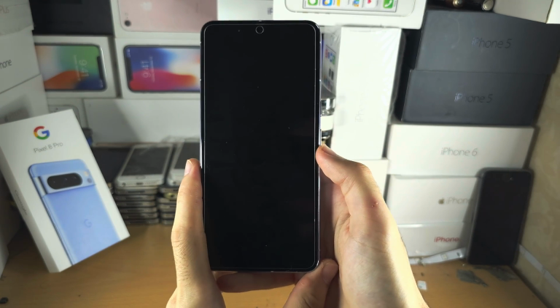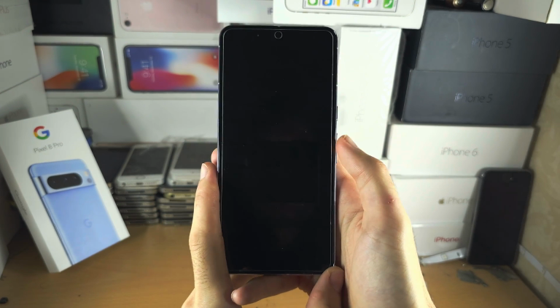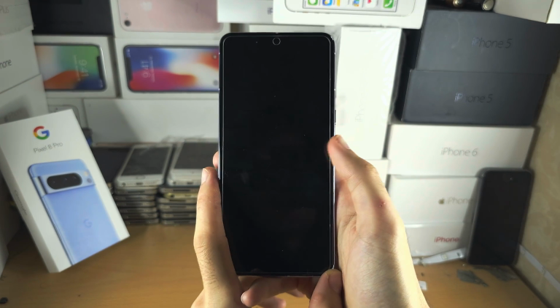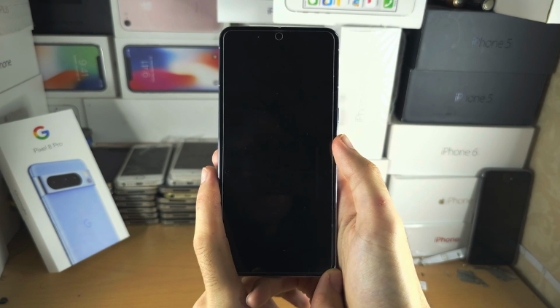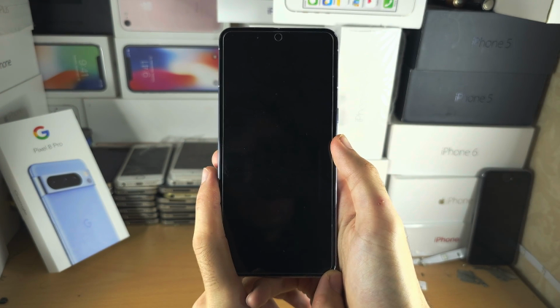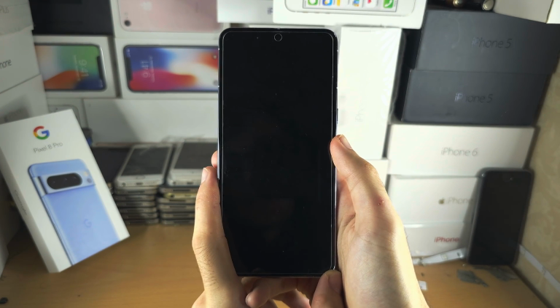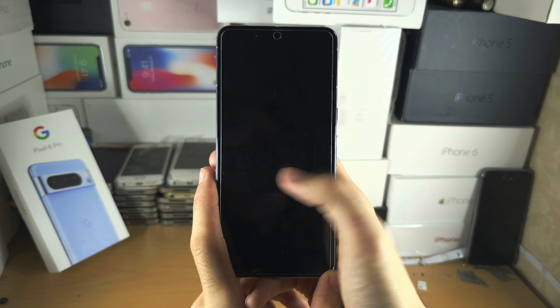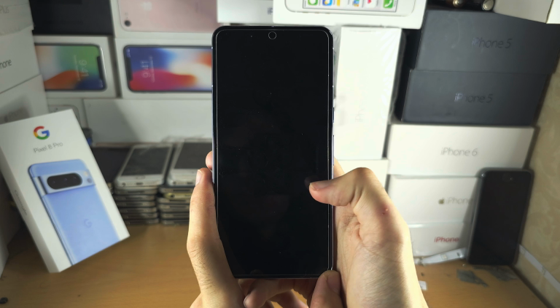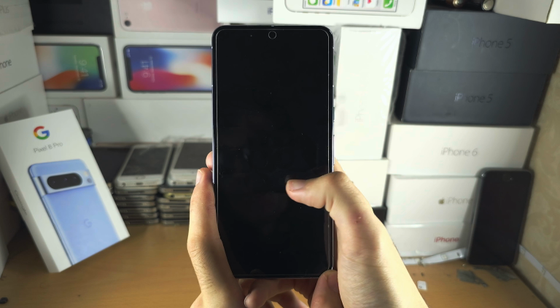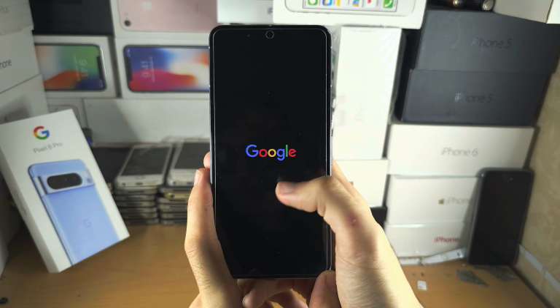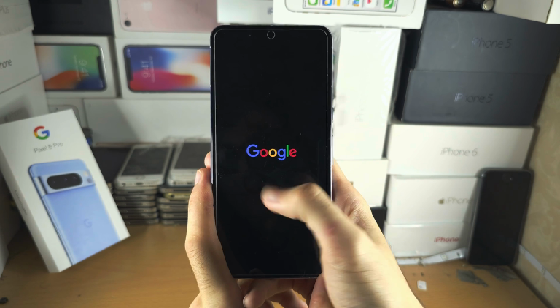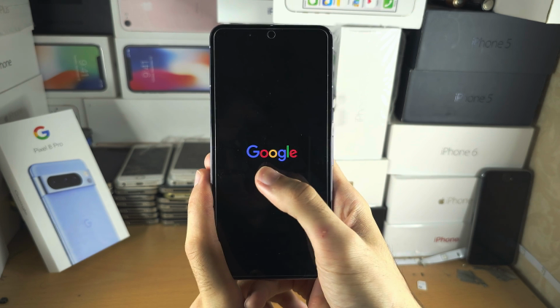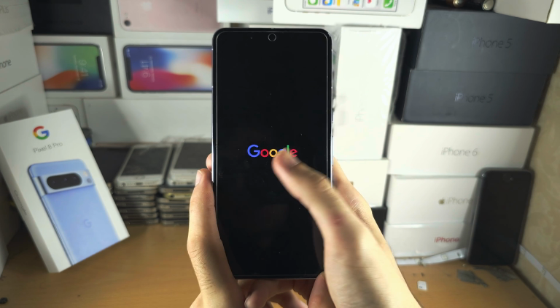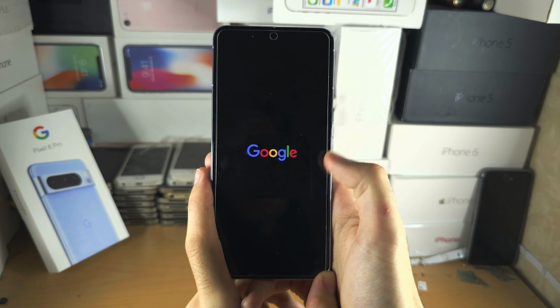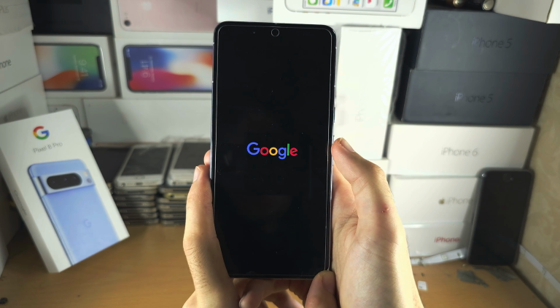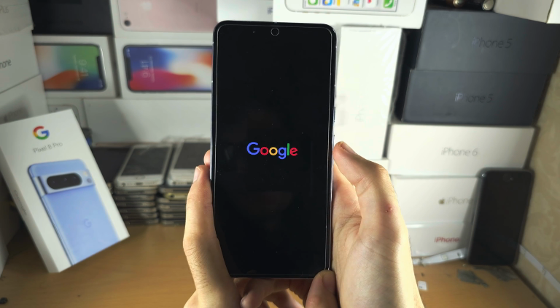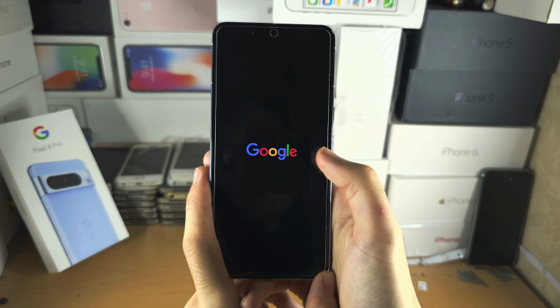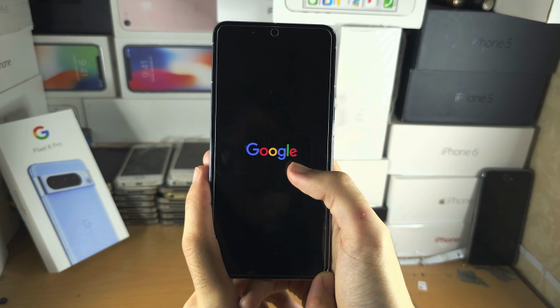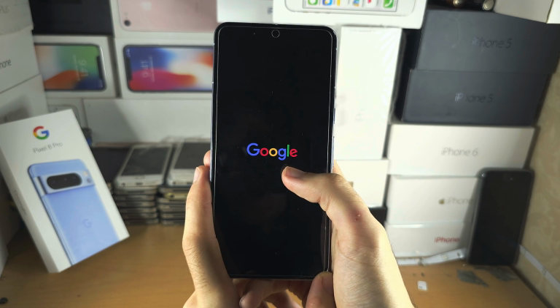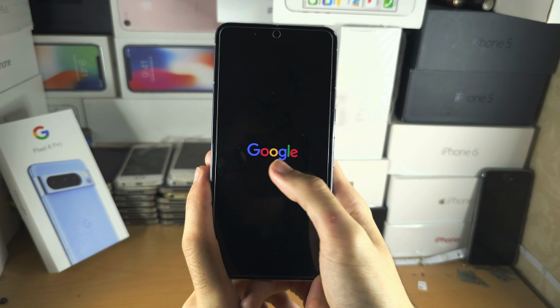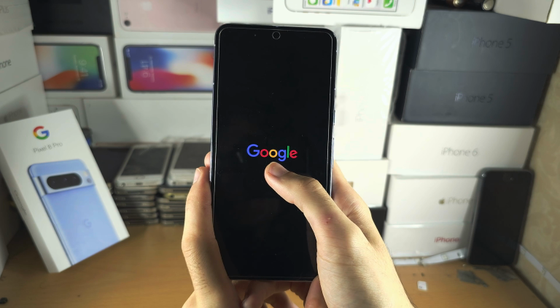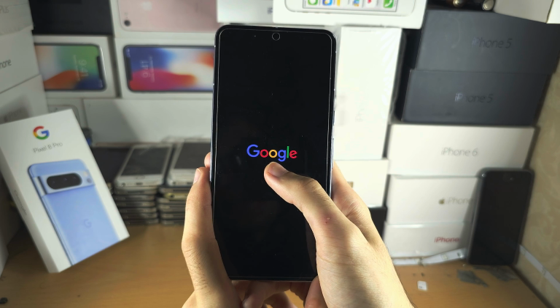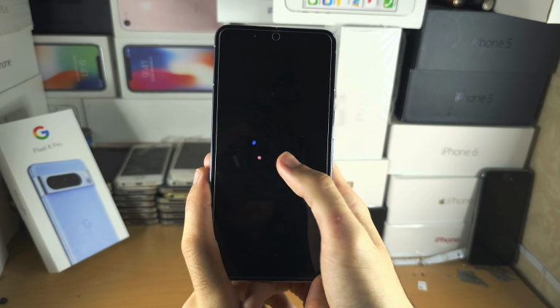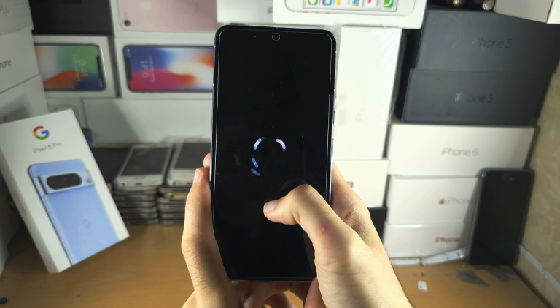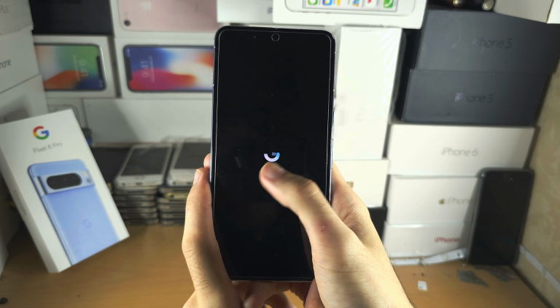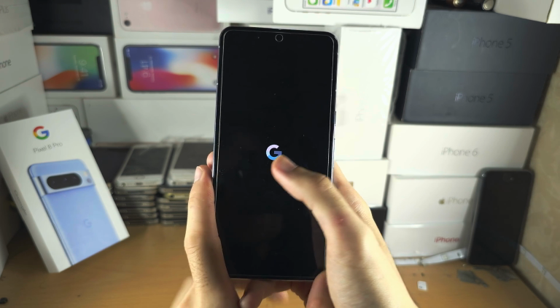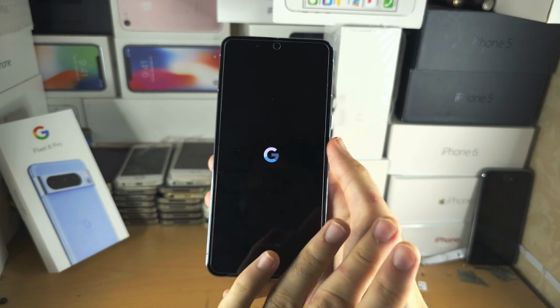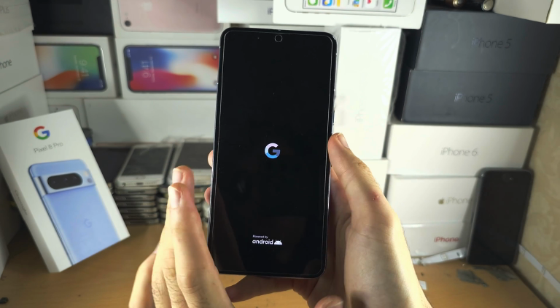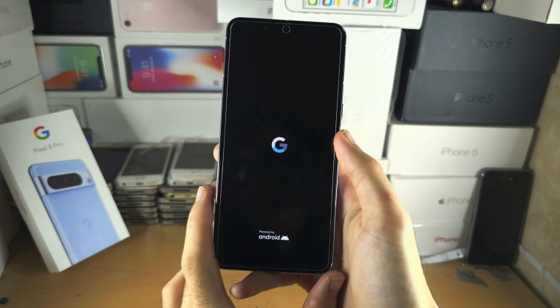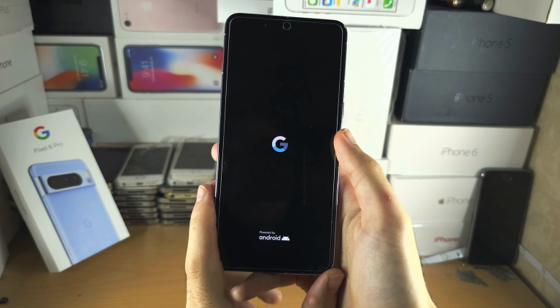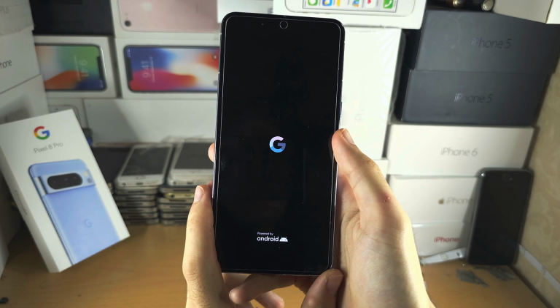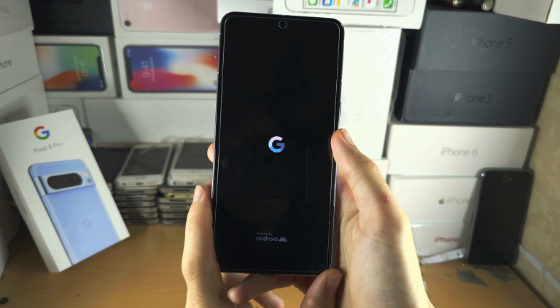So let's be patient here, and hopefully this simple fix will work for you. There we go — we see the Google logo. And if this is working, that means there was a software glitch which caused the screen to not start.